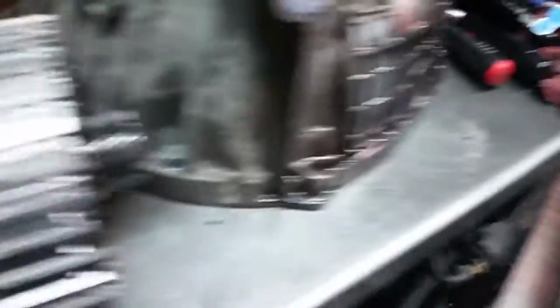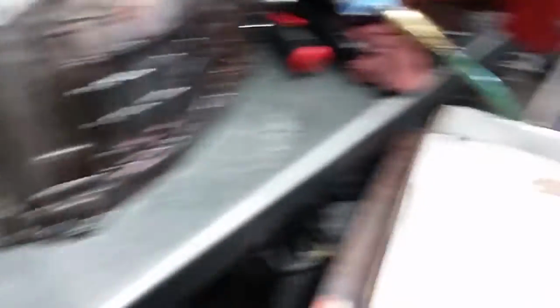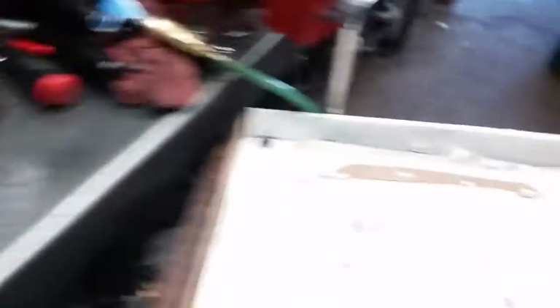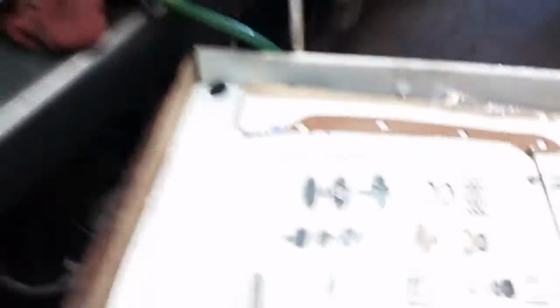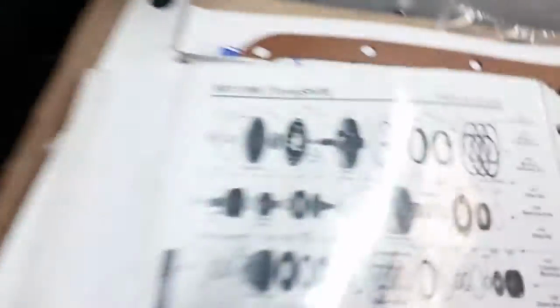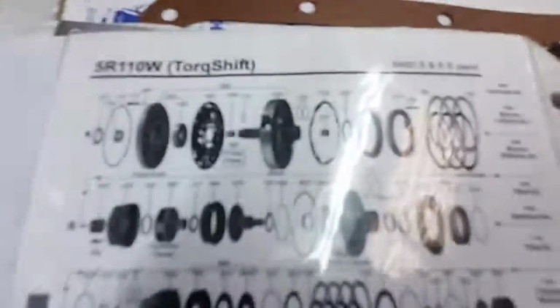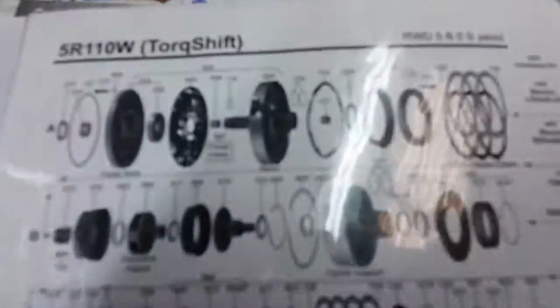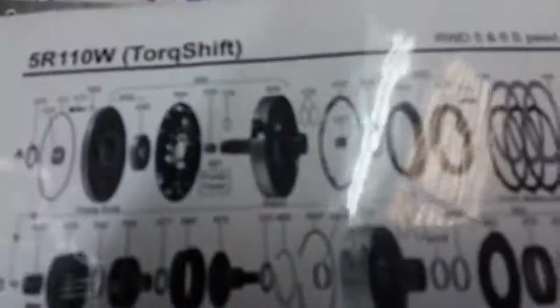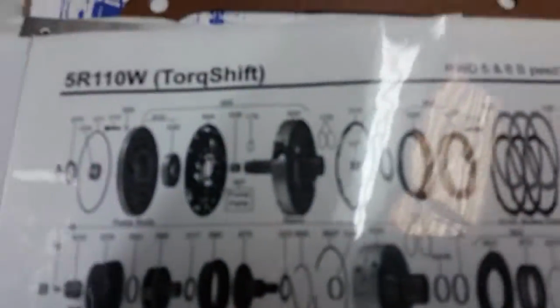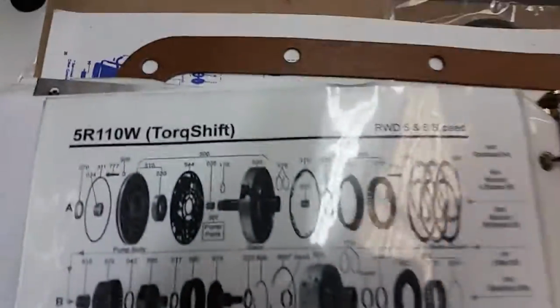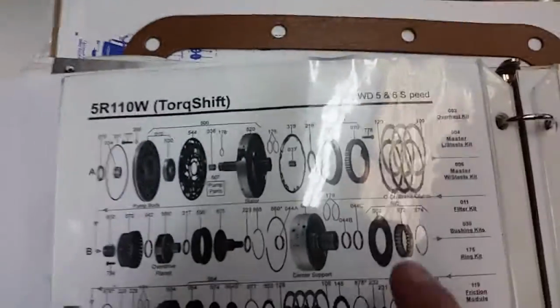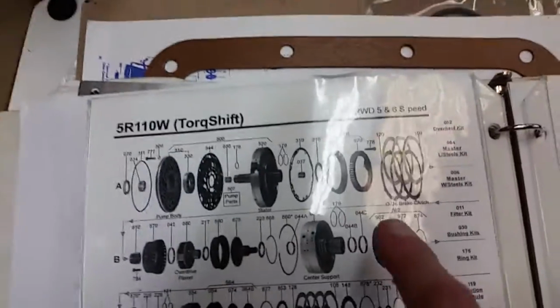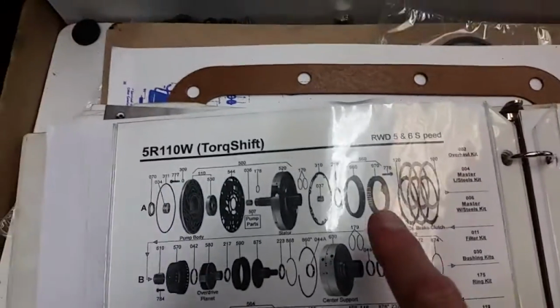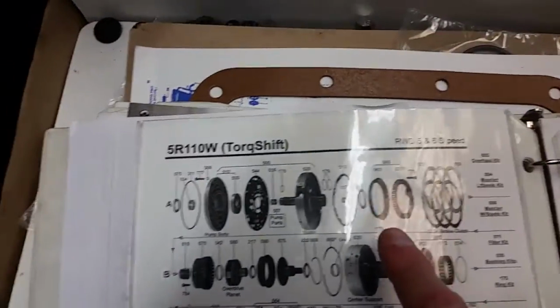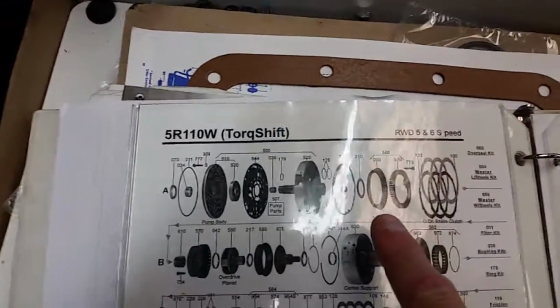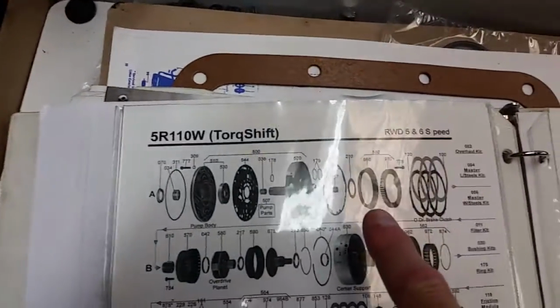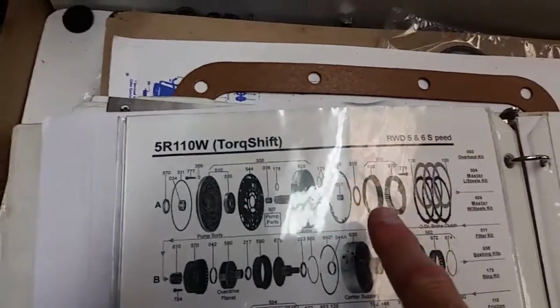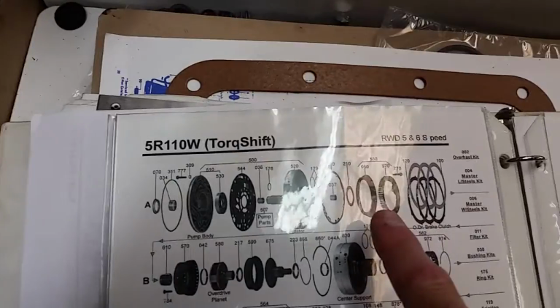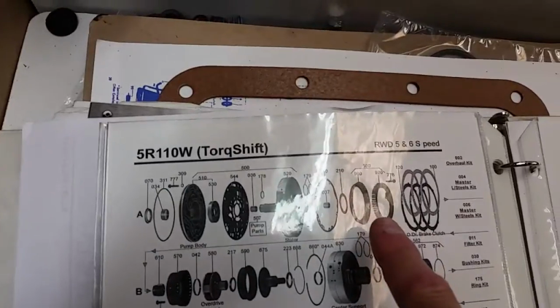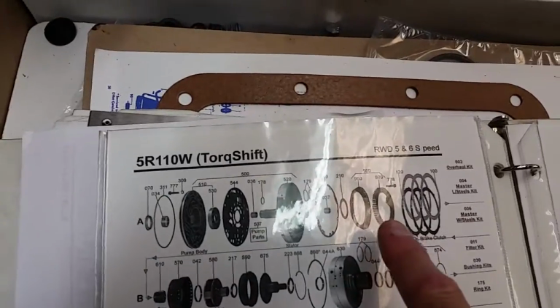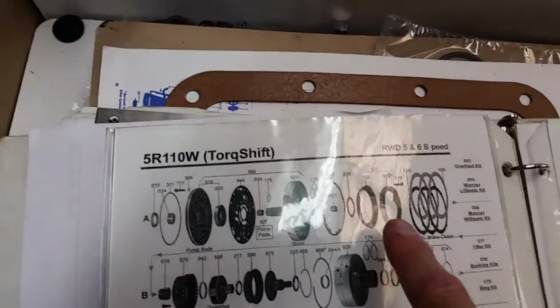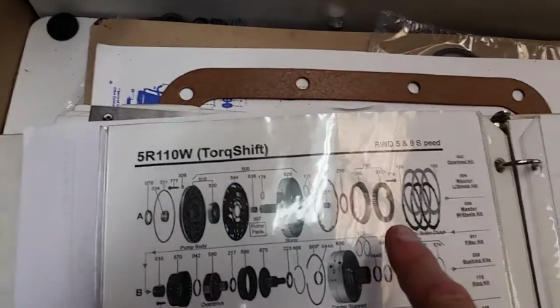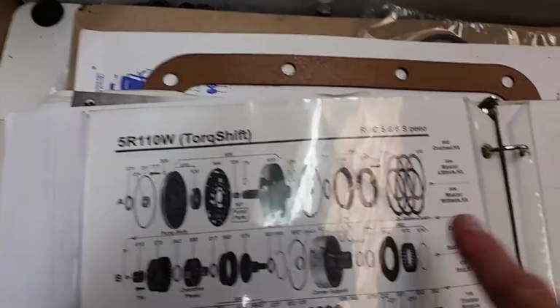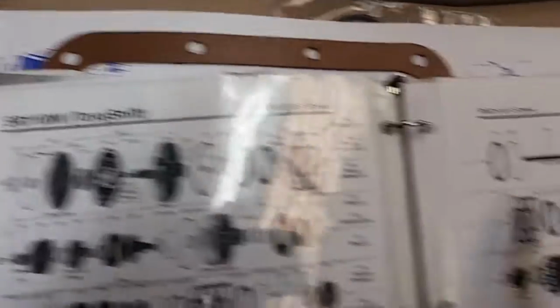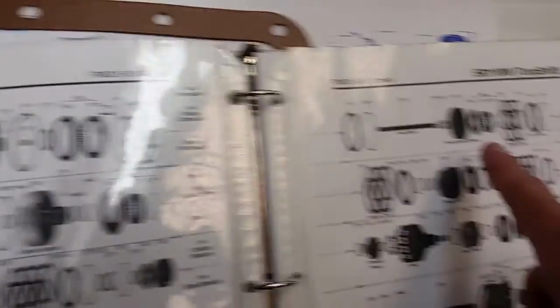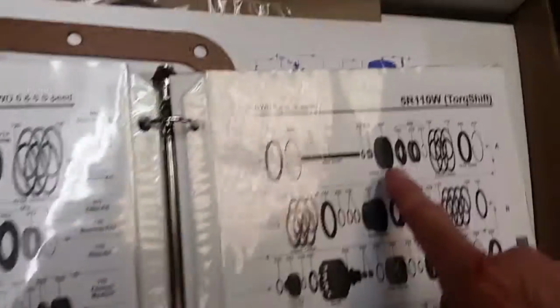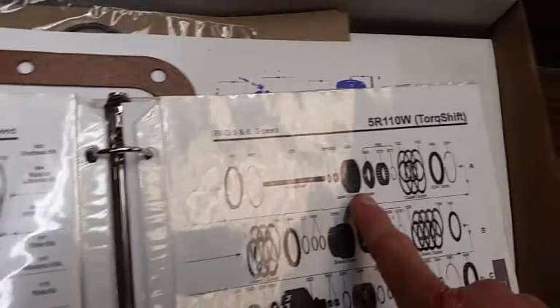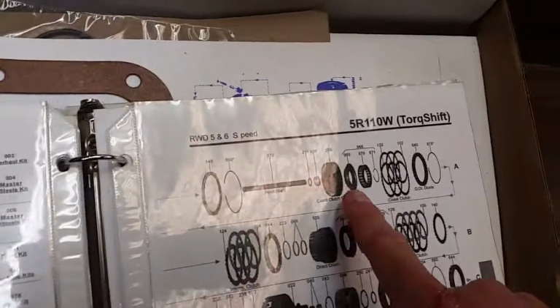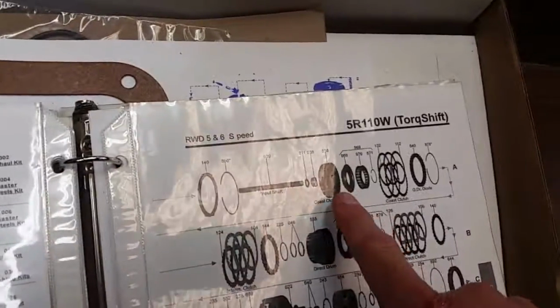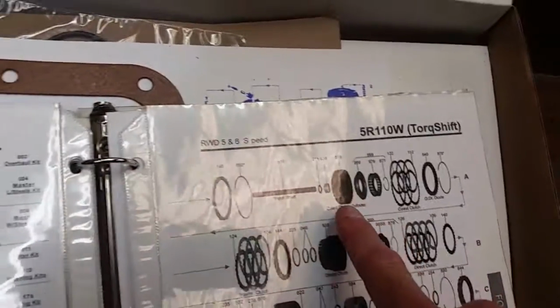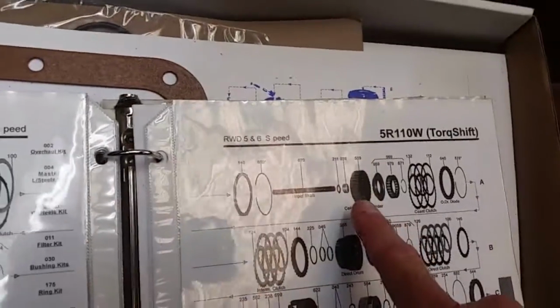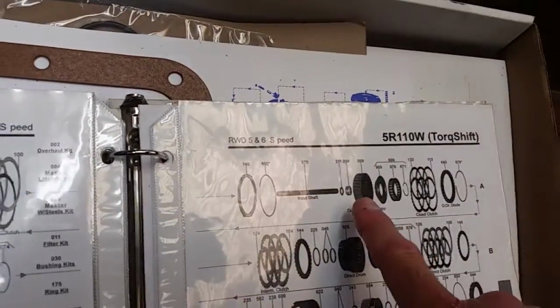Let's go over the parts inside. Here is the return spring. And here's that Coast Clutch Cylinder right here.